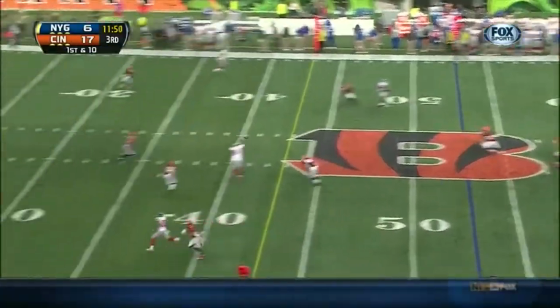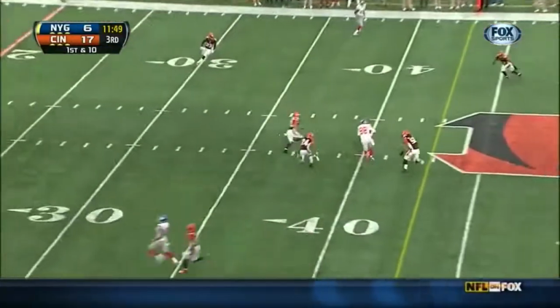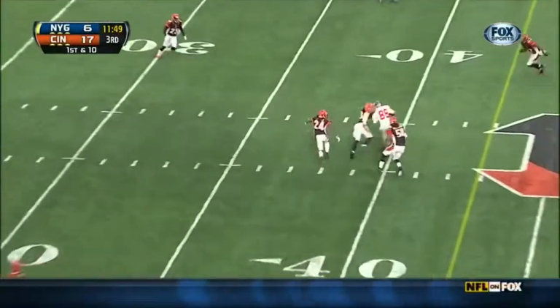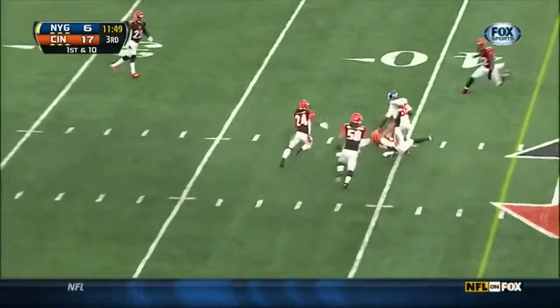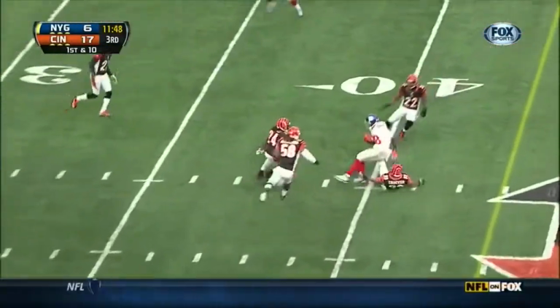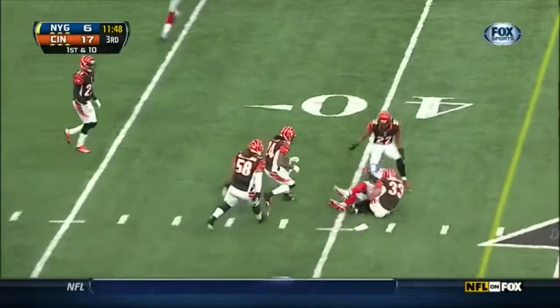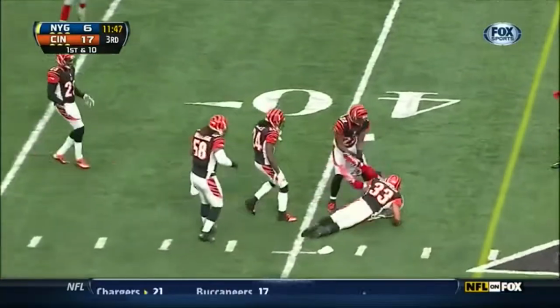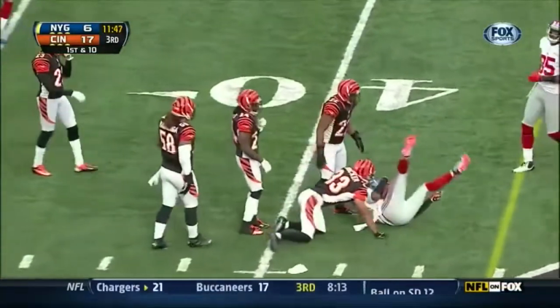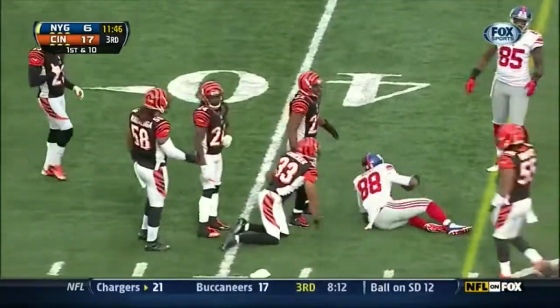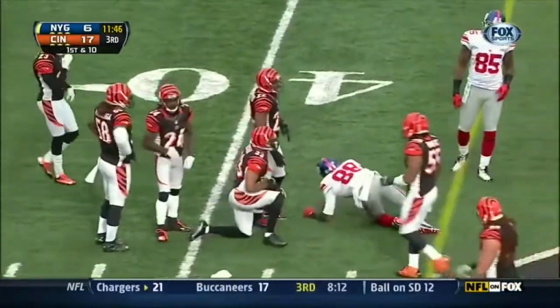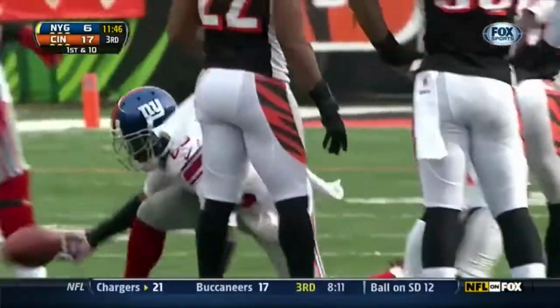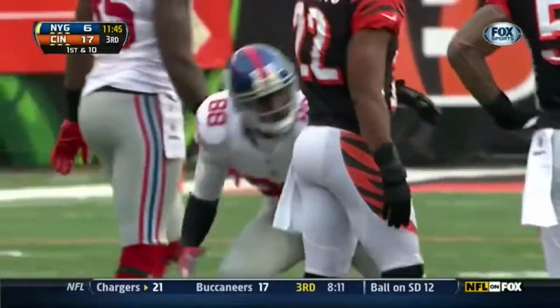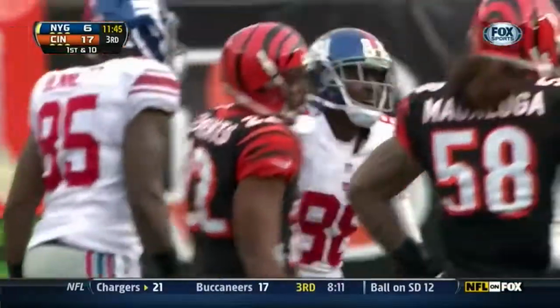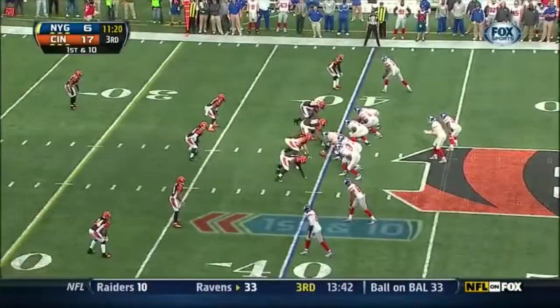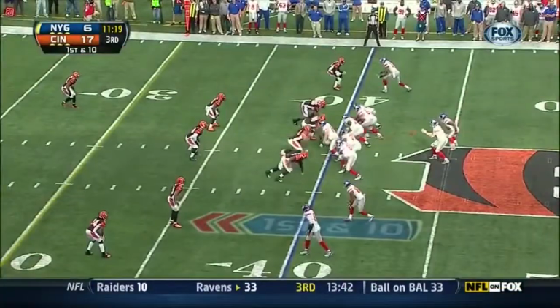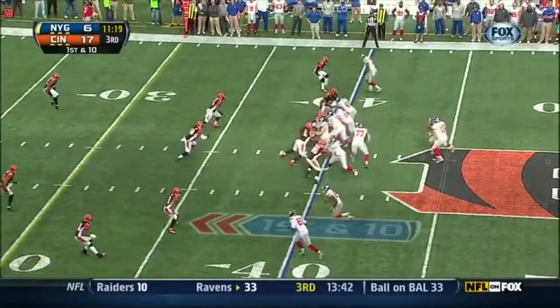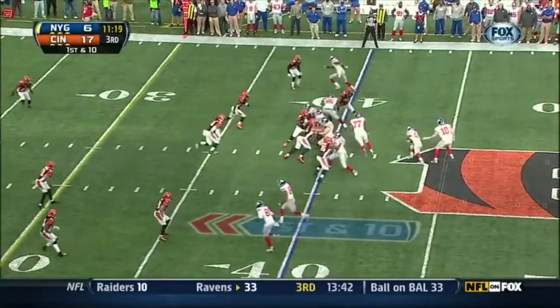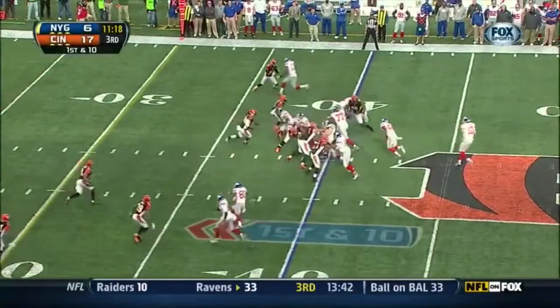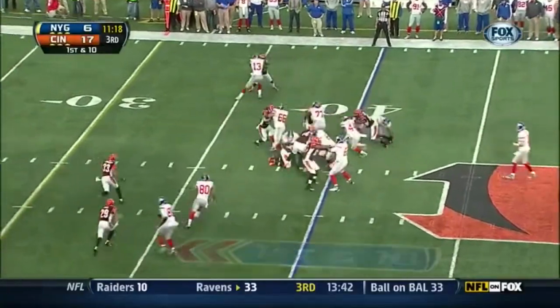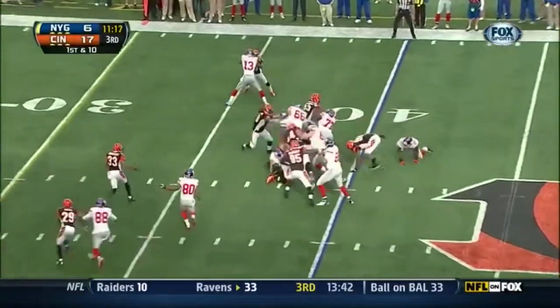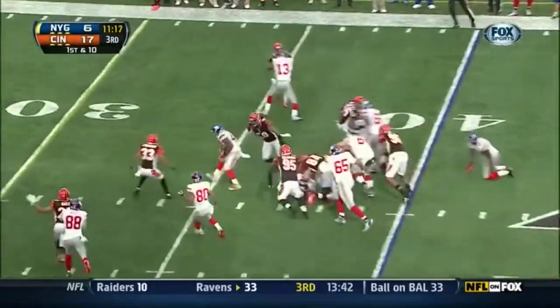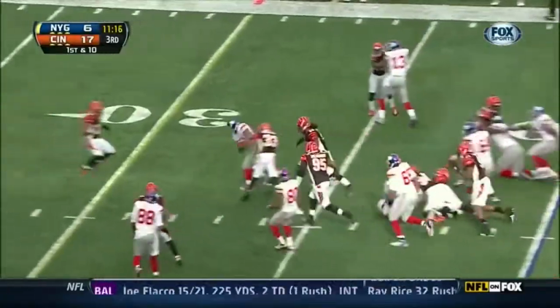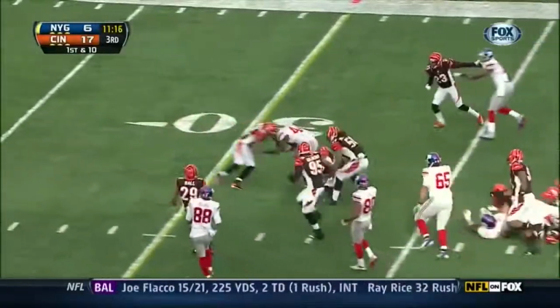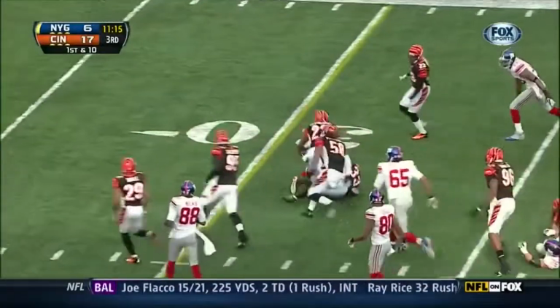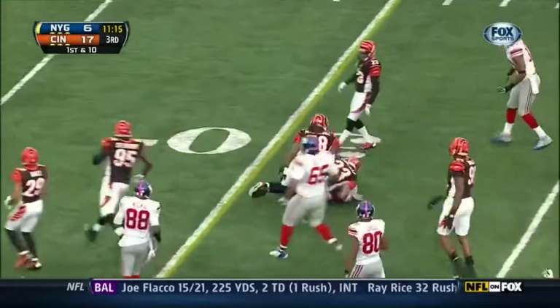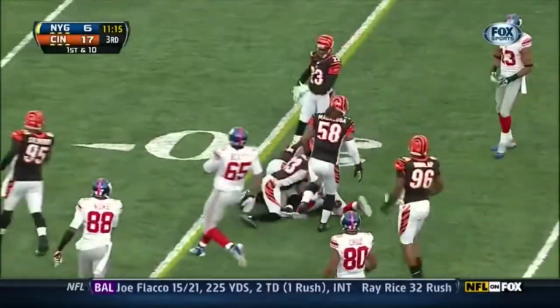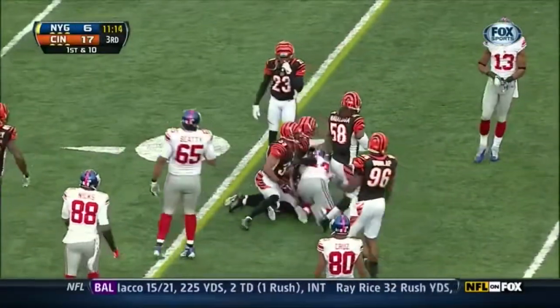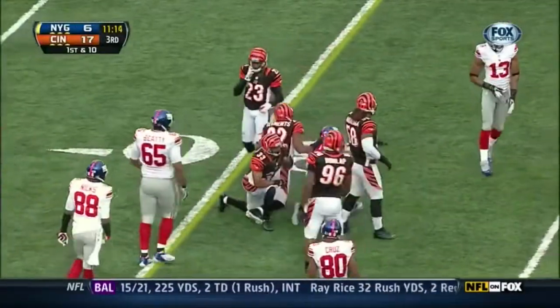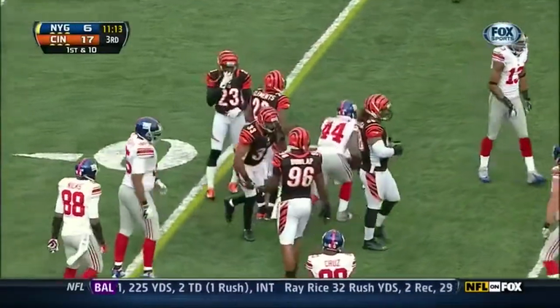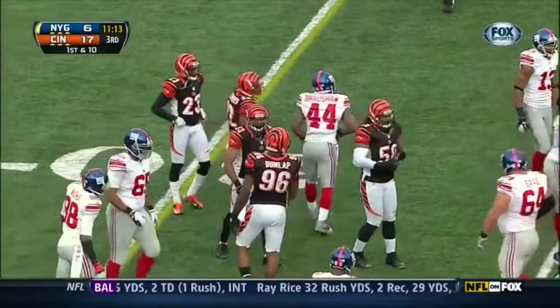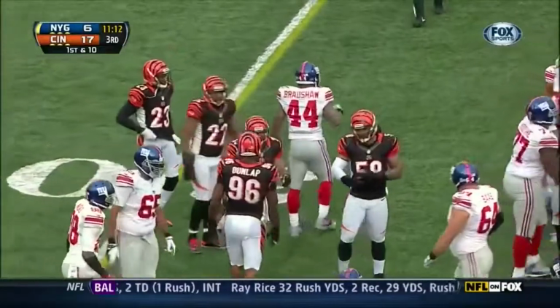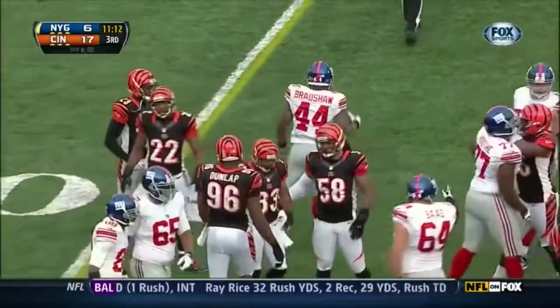Manning steps up and again it's Hakeem Nicks, who has been by far his favorite target. Back in week two against Tampa Bay he caught for 76 yards. And this is Bradshaw with his best carry of the afternoon.